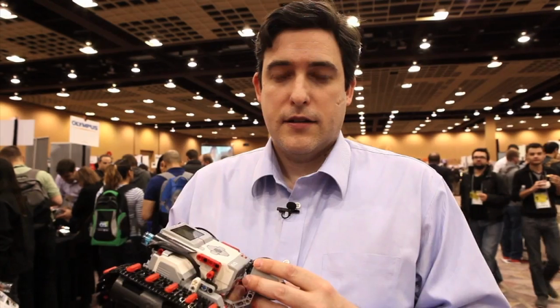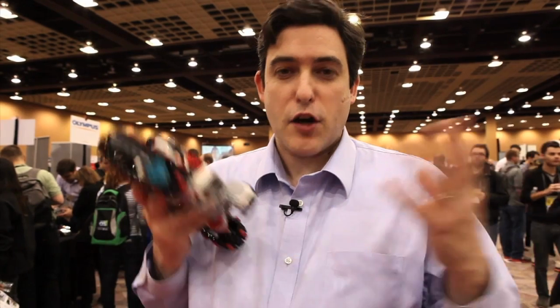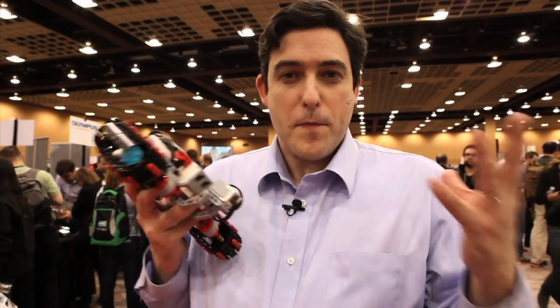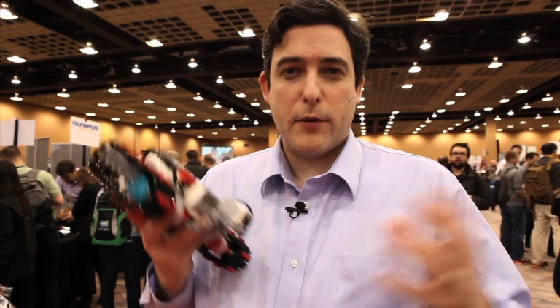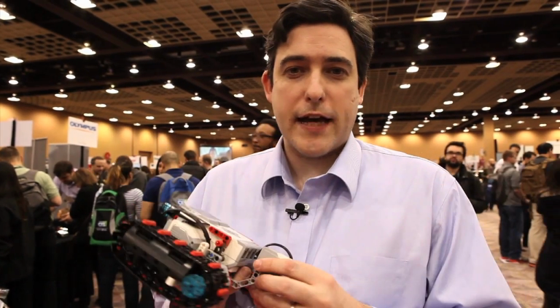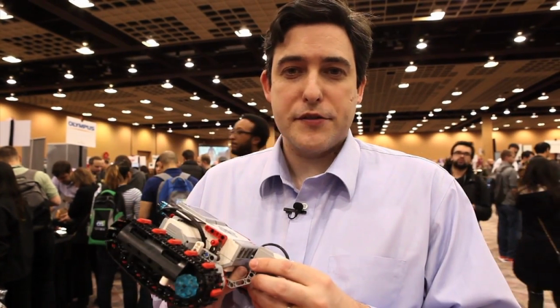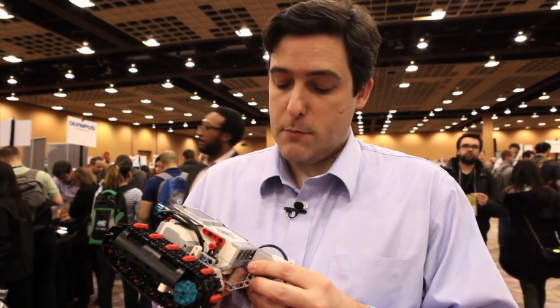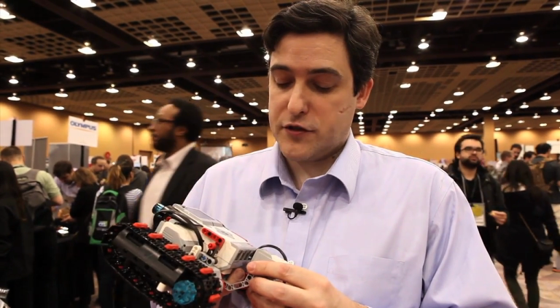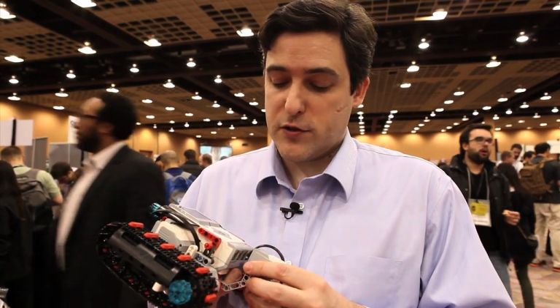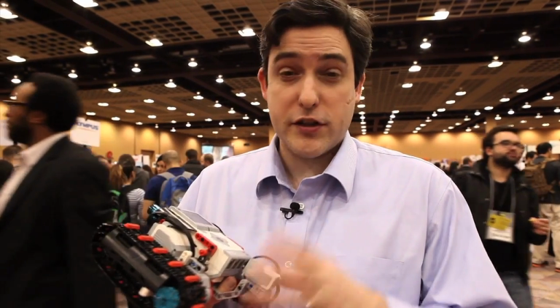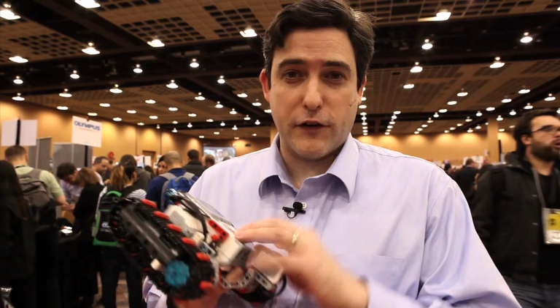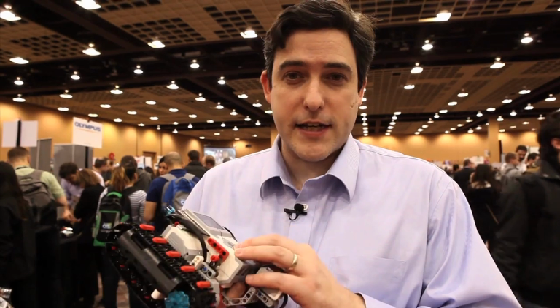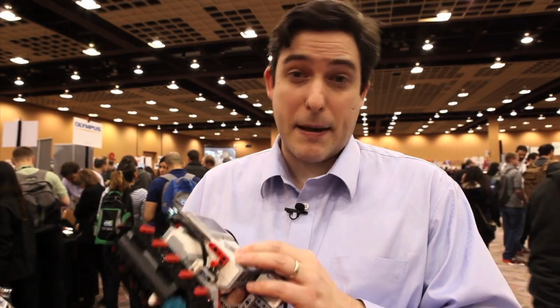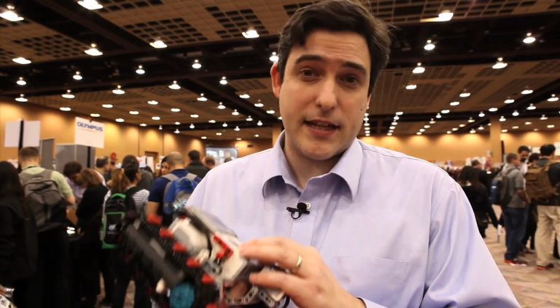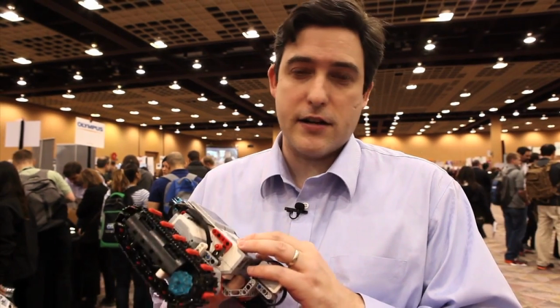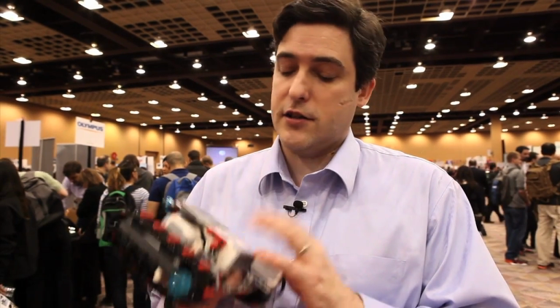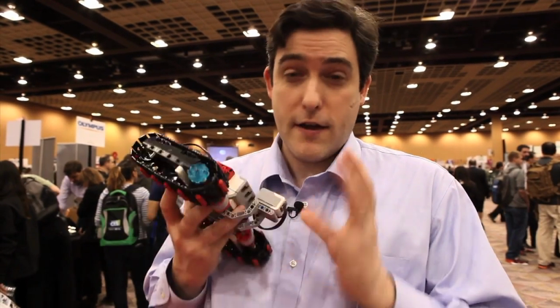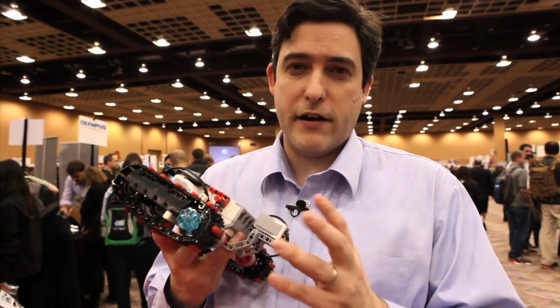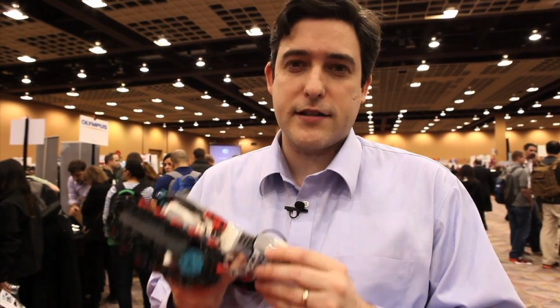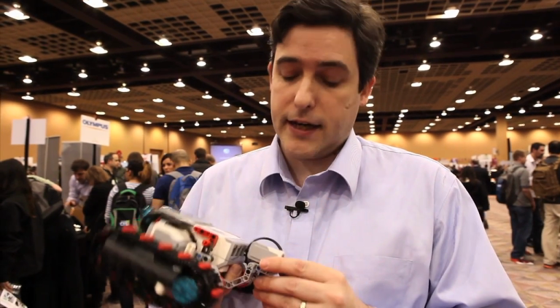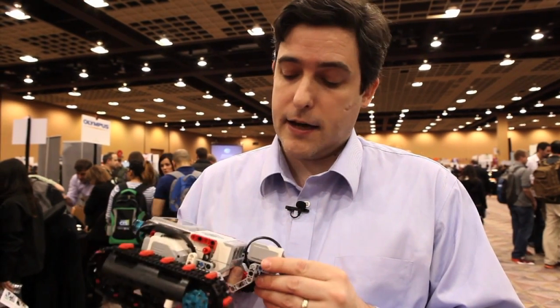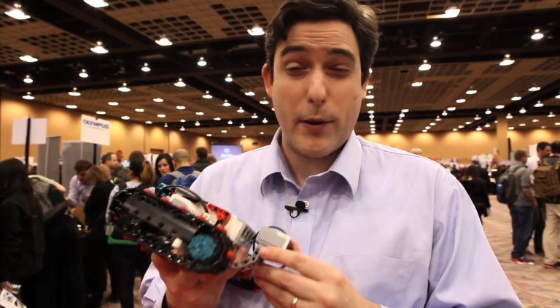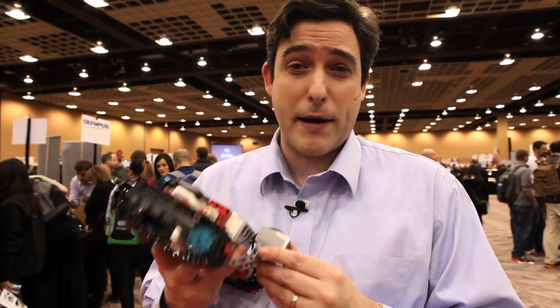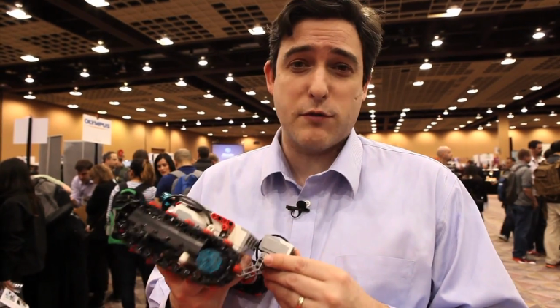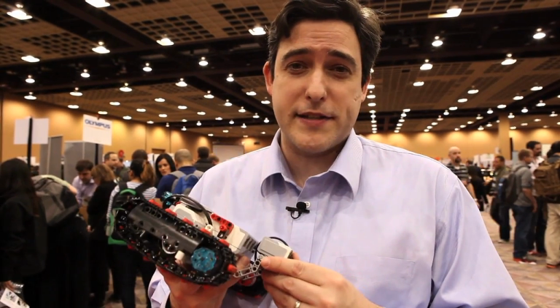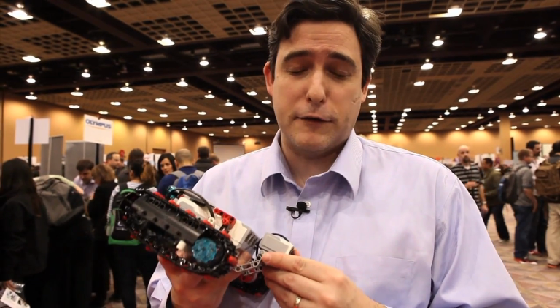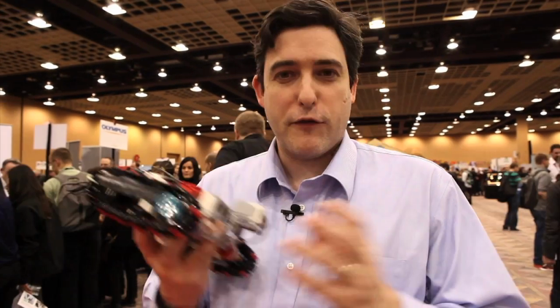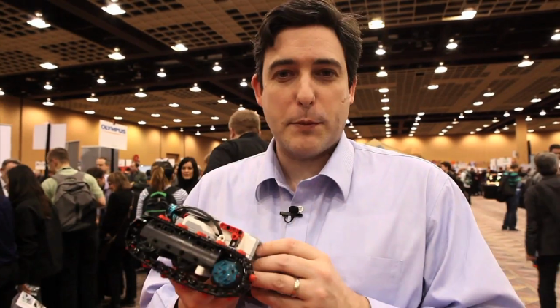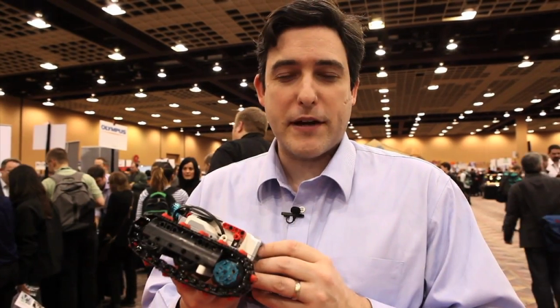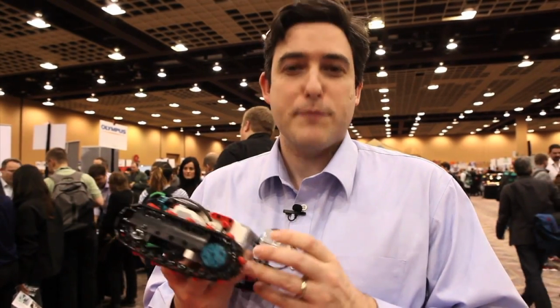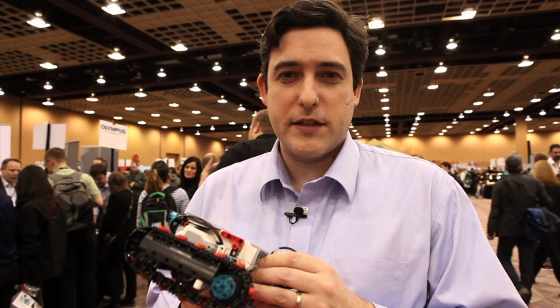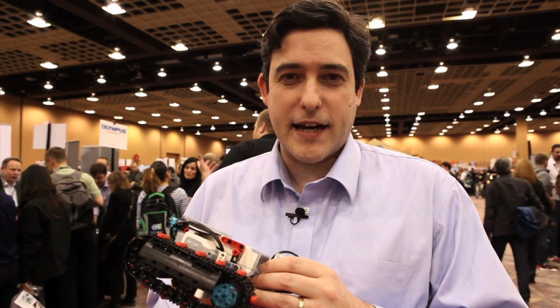So that was LEGO's new Mindstorms revision — the first in about six years. Very exciting, and I can't wait to get my hands on one myself. From Spectrum, I'm Stephen Kass.